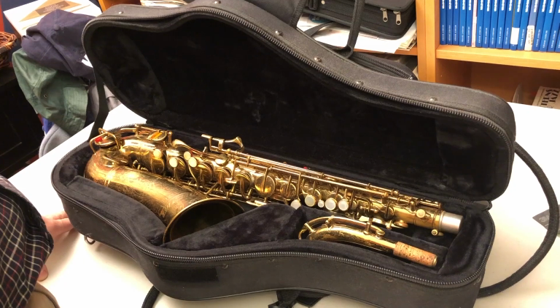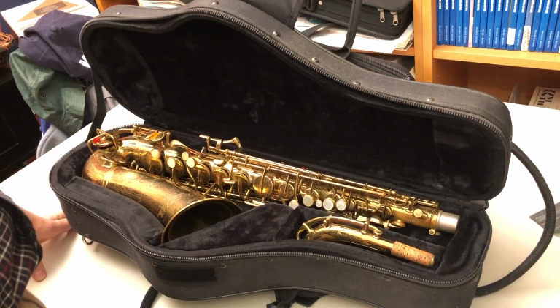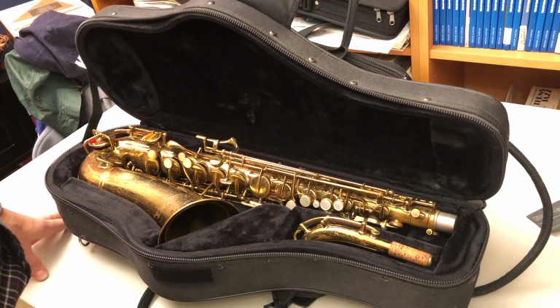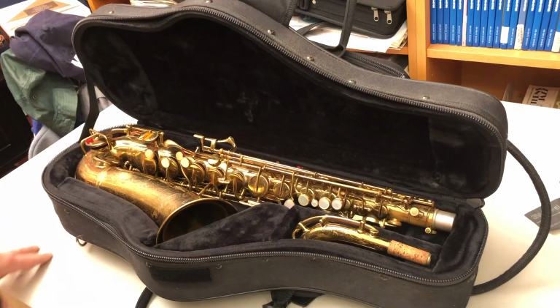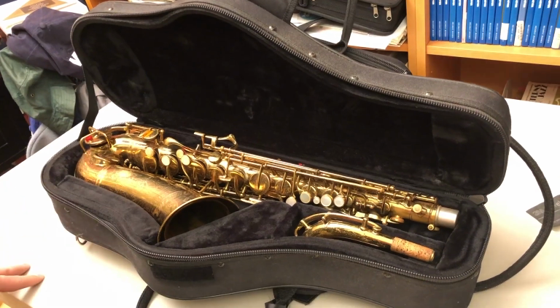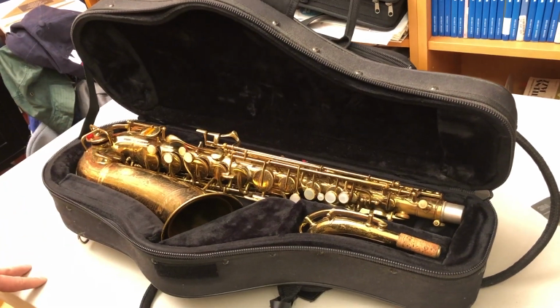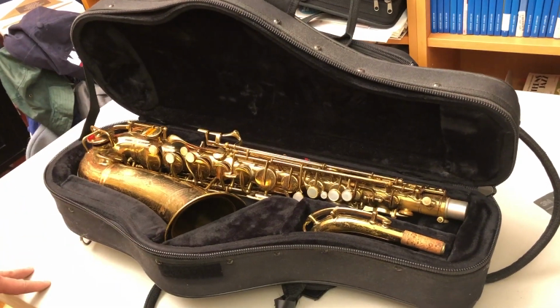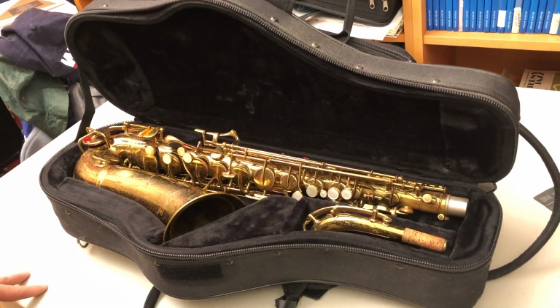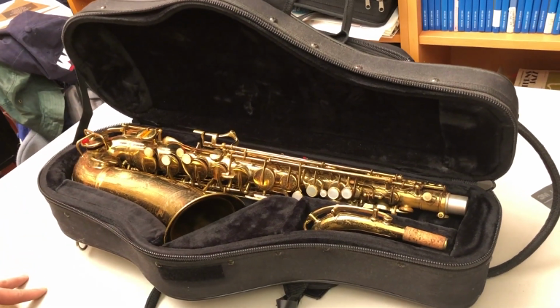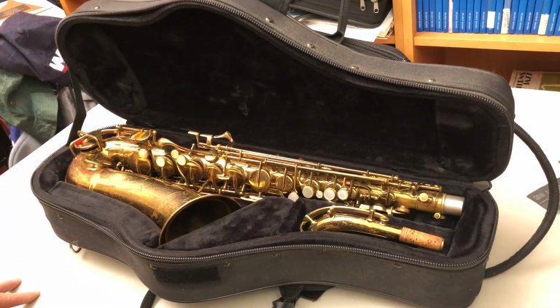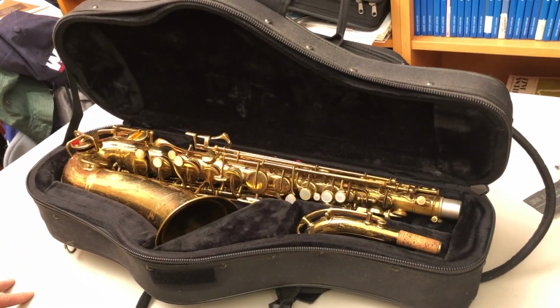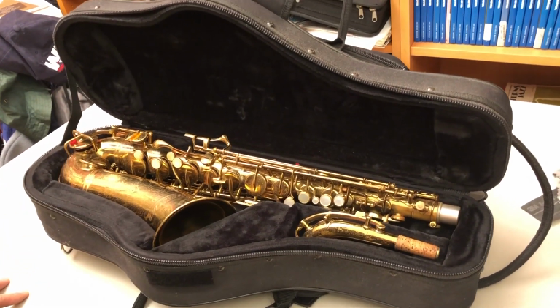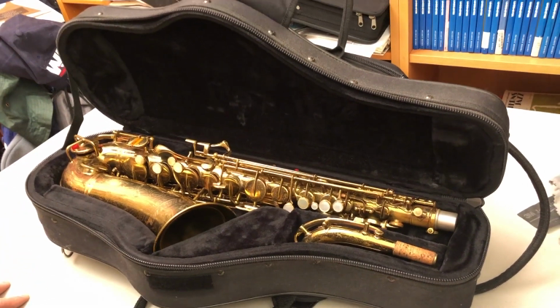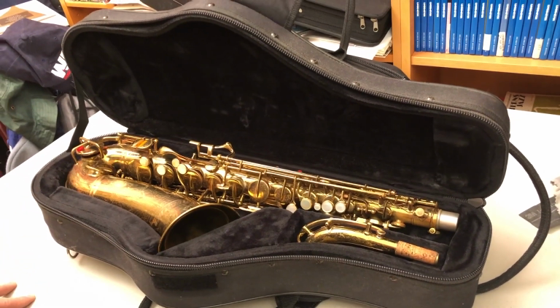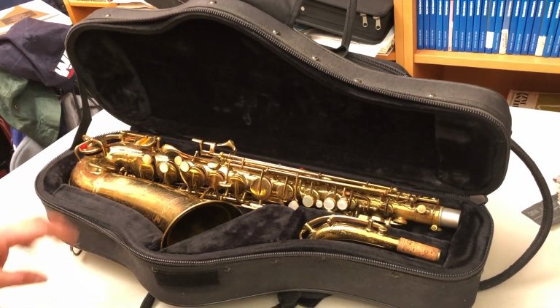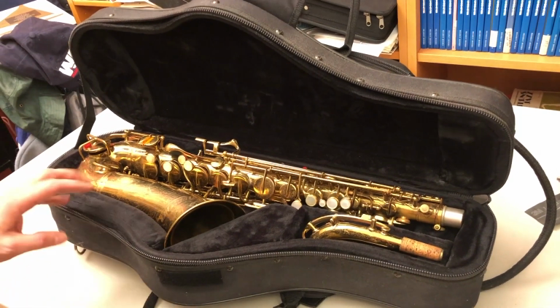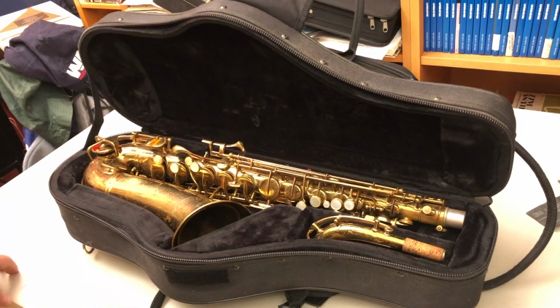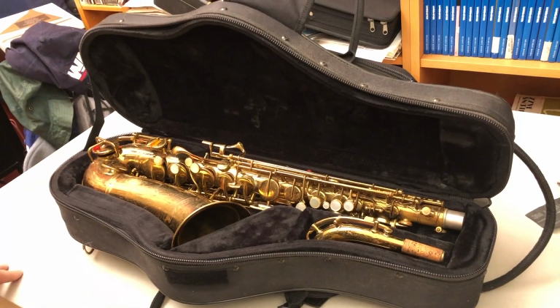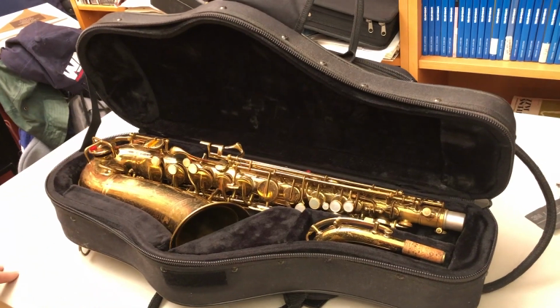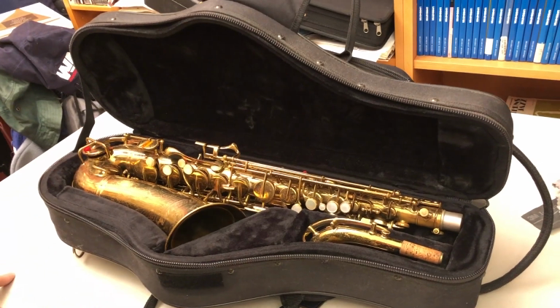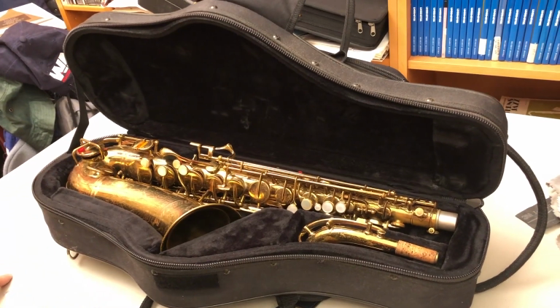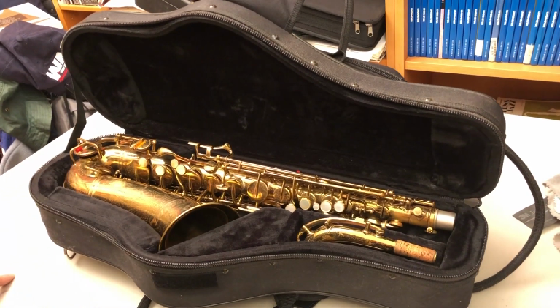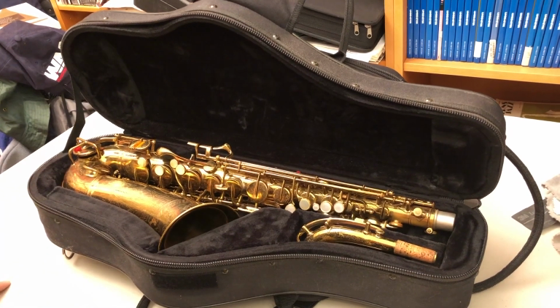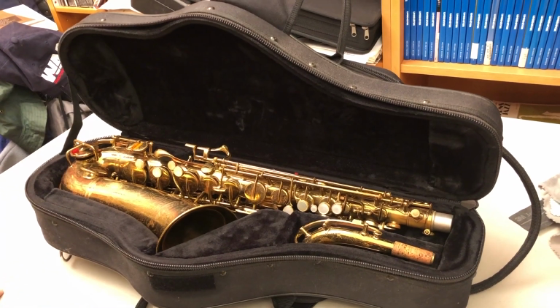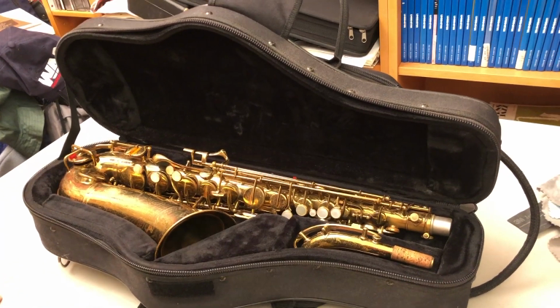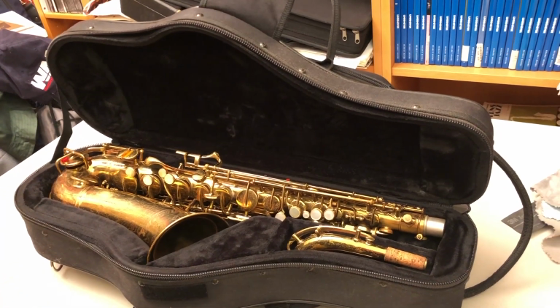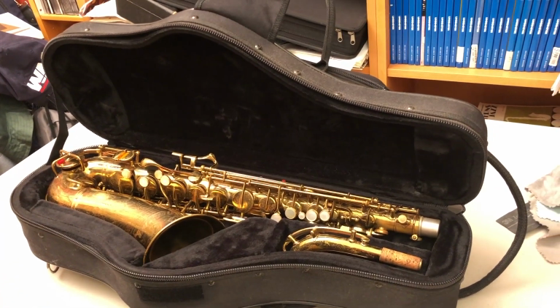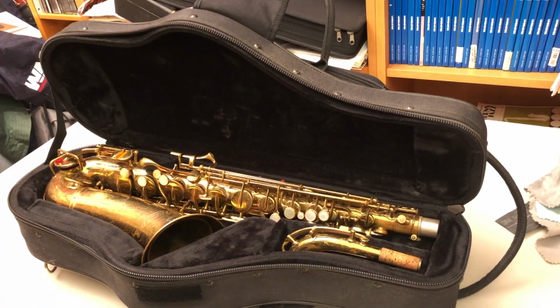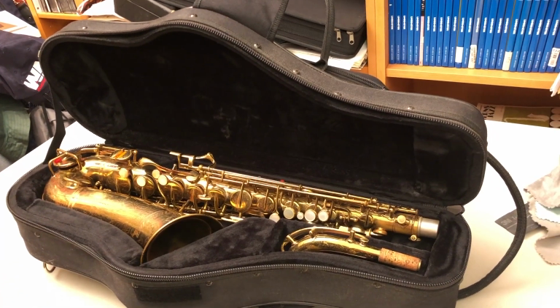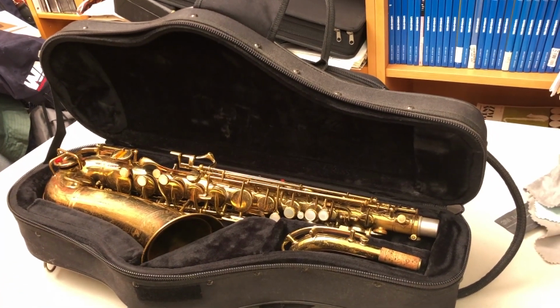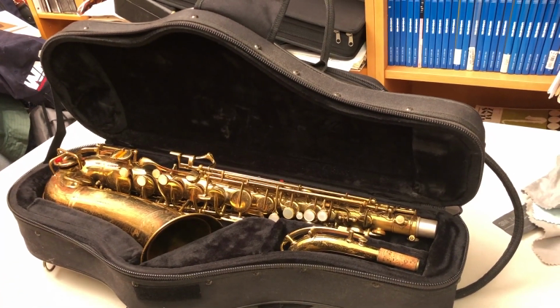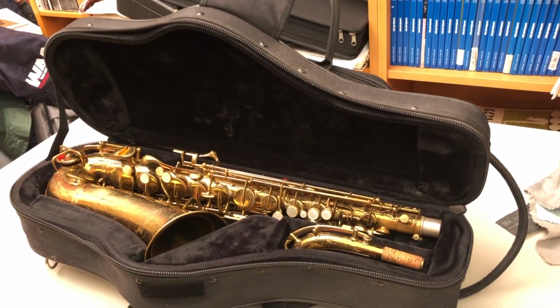Hello, my name is Malcolm, and I teach saxophone lessons. I want to show you this instrument that I'm selling on eBay, where my eBay seller user ID is SaxTeacher.